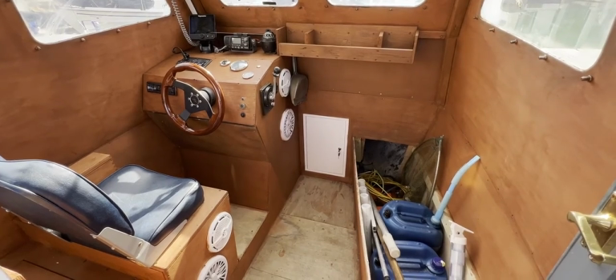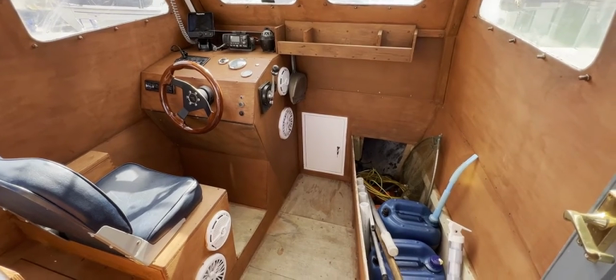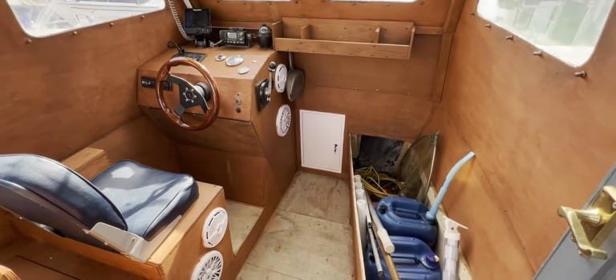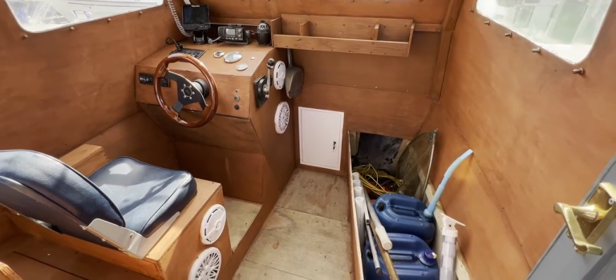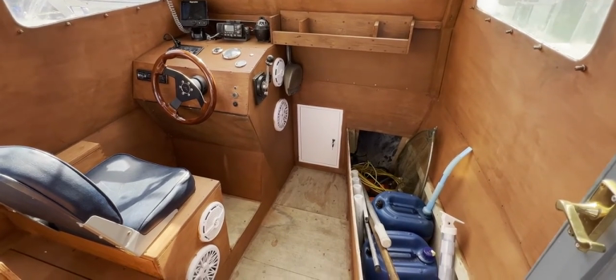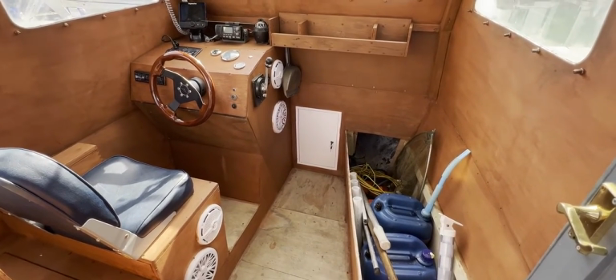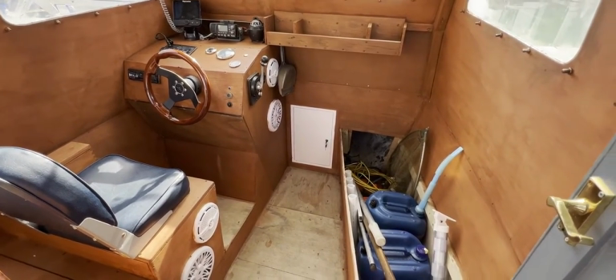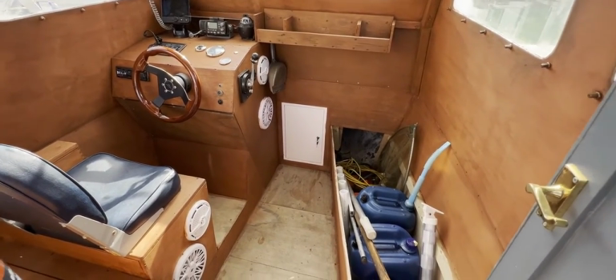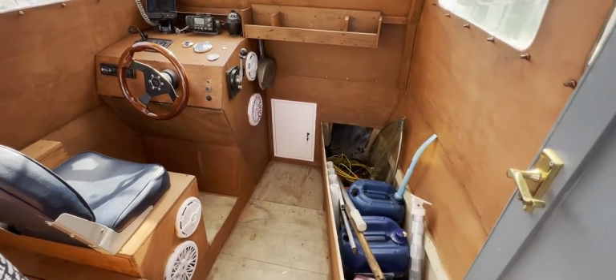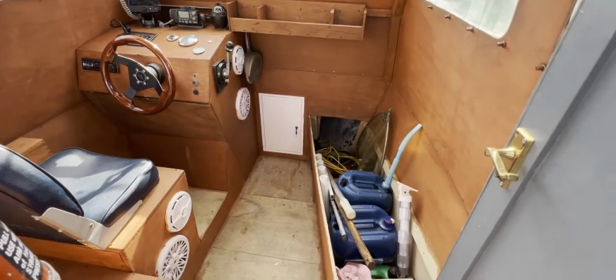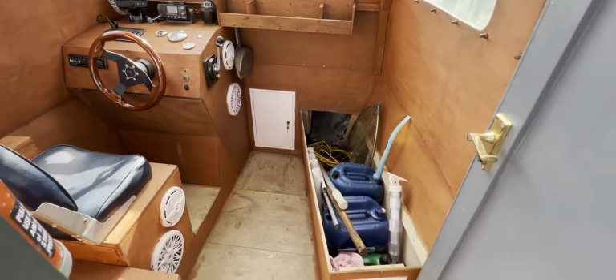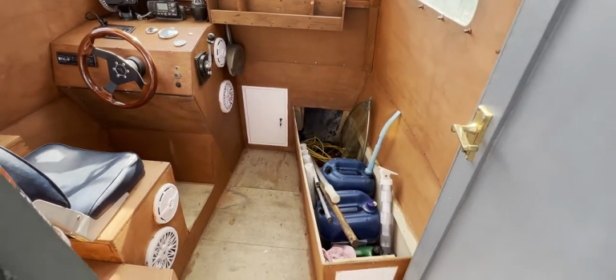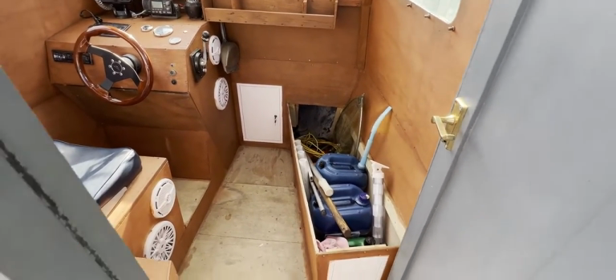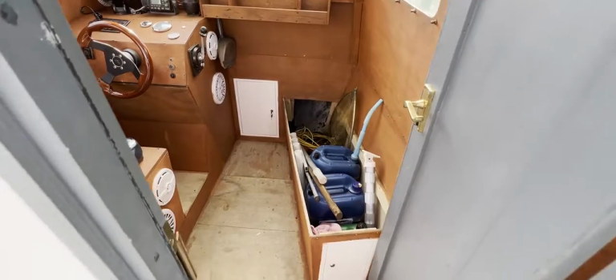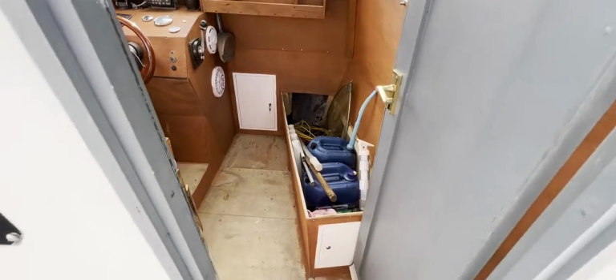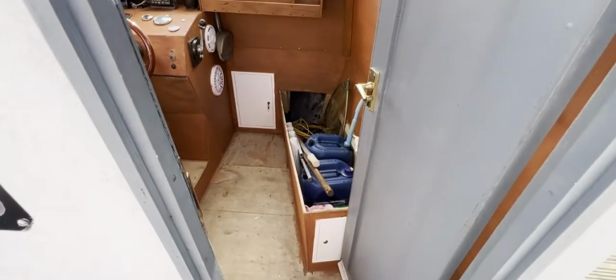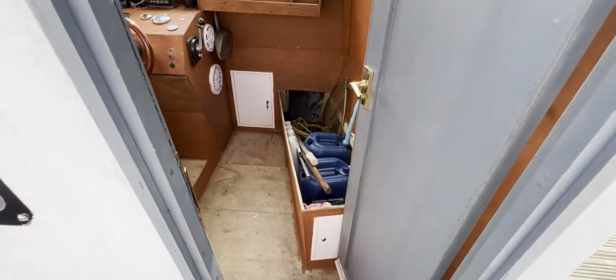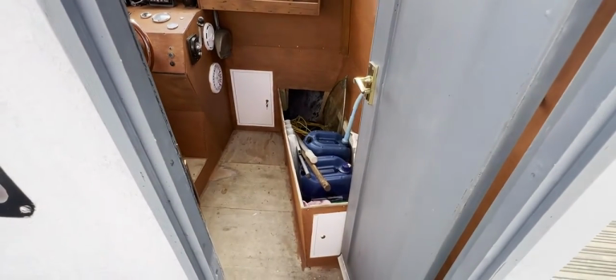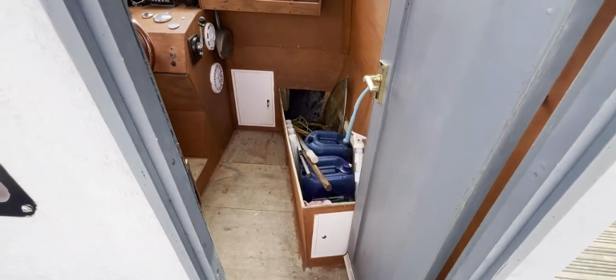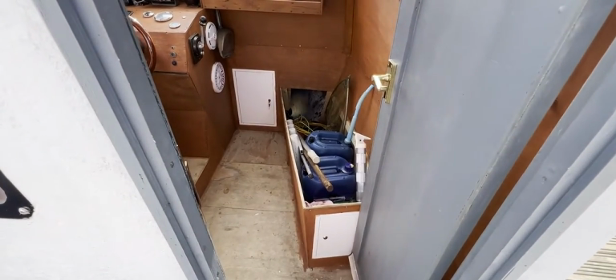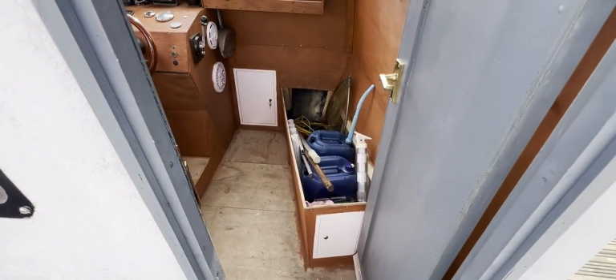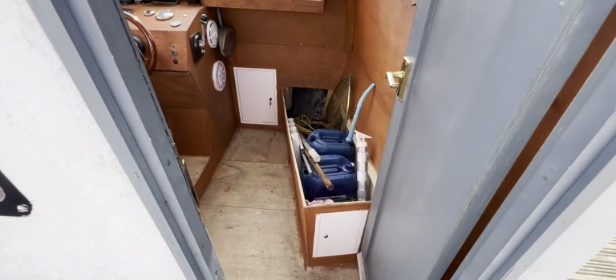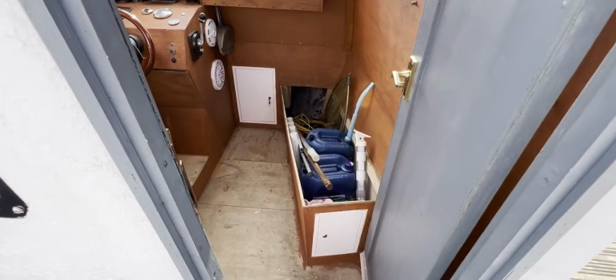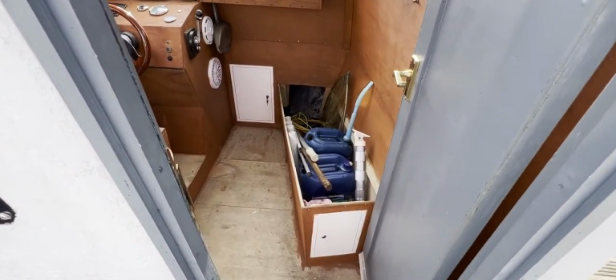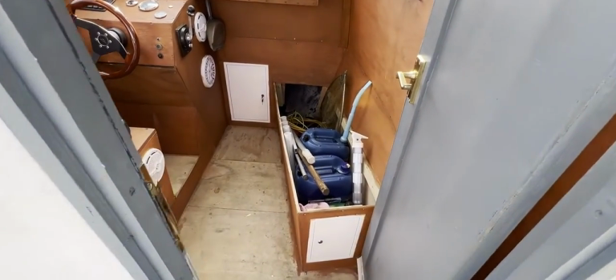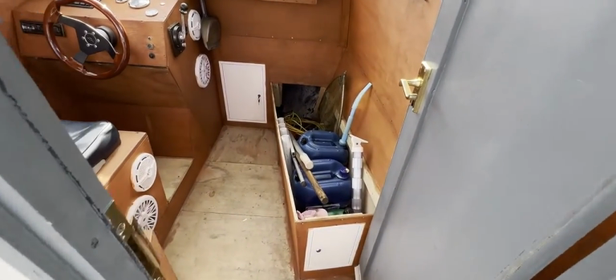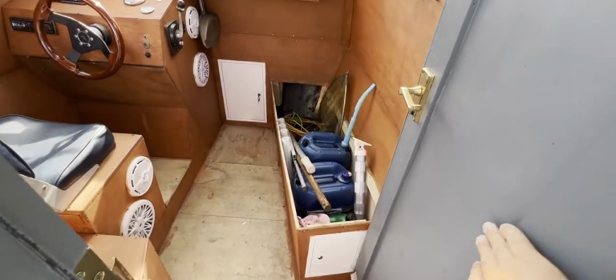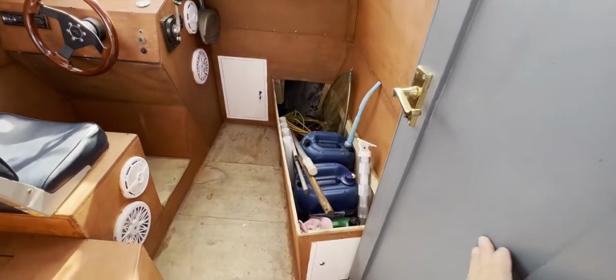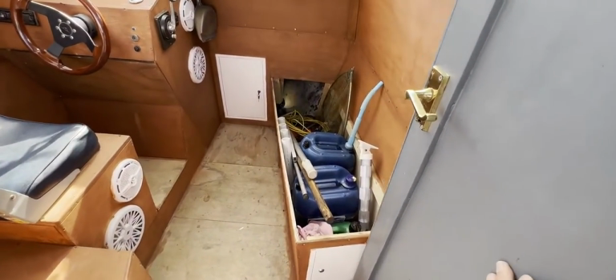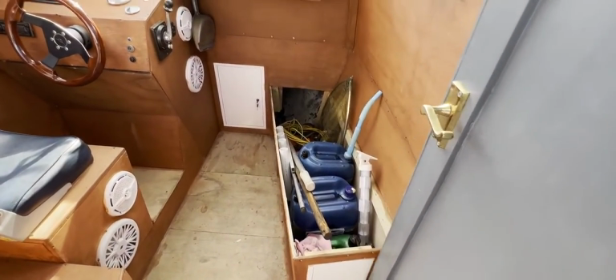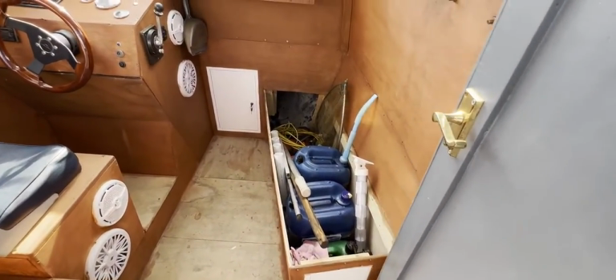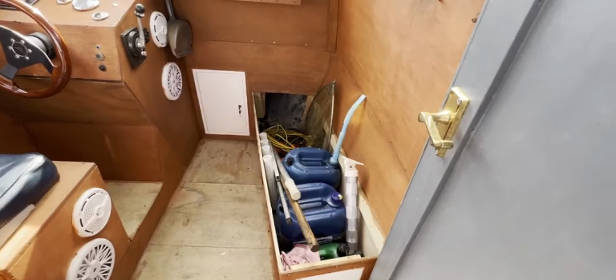Hello everybody and welcome on board this fishing boat for a look around the interior. As you can see, we've got a nice easy companionway door which will just close and shut all the weather out.